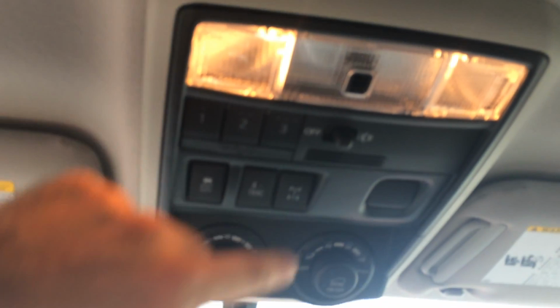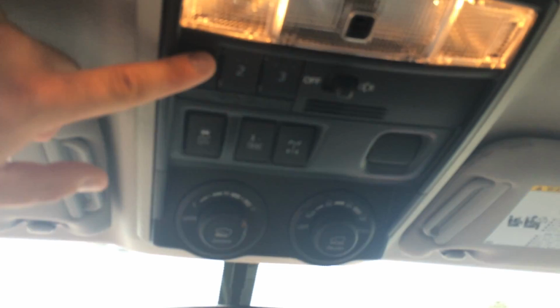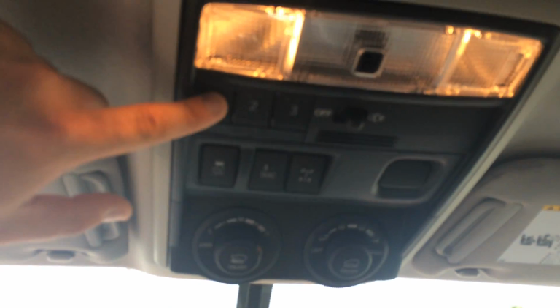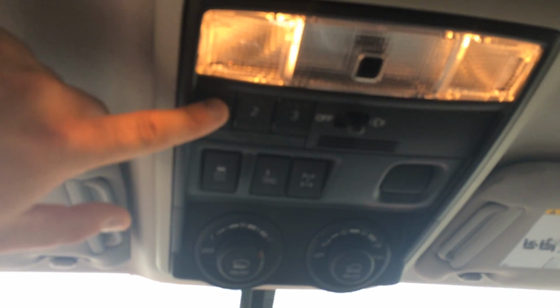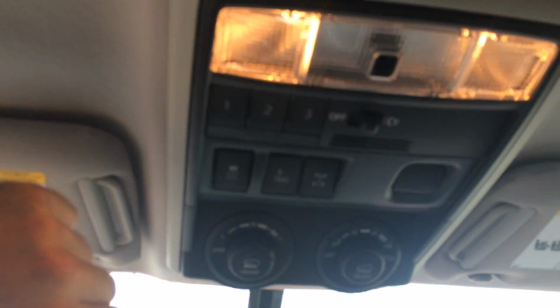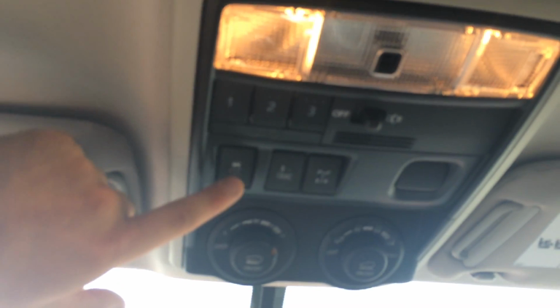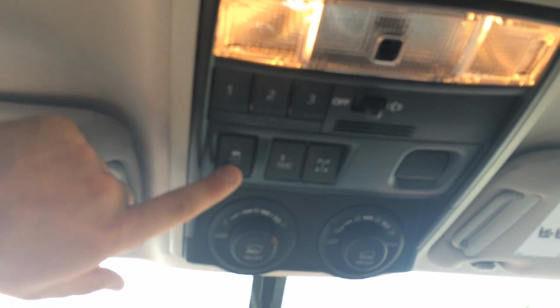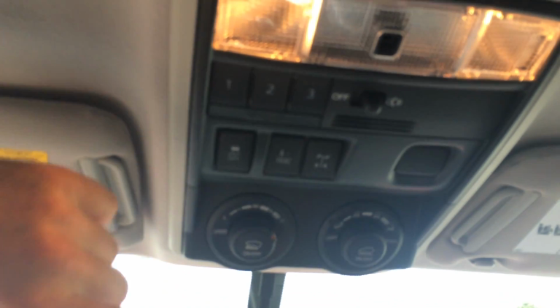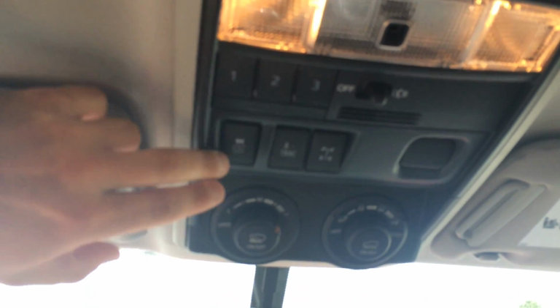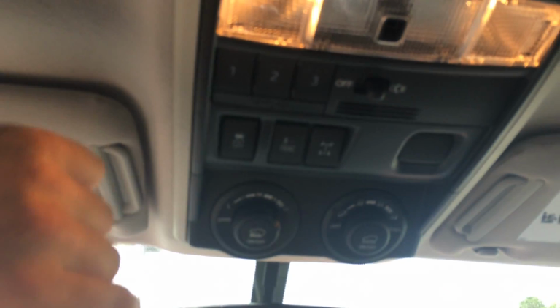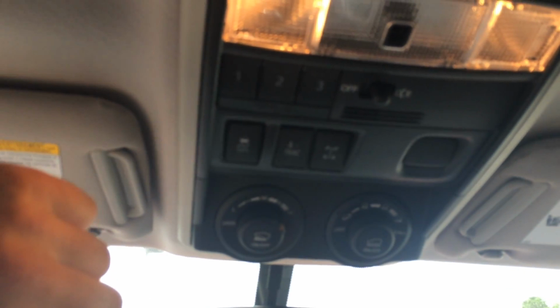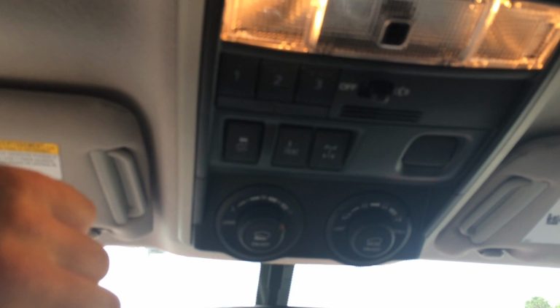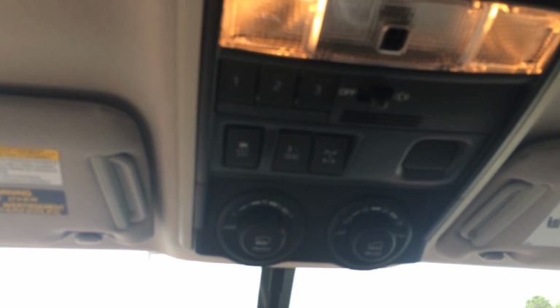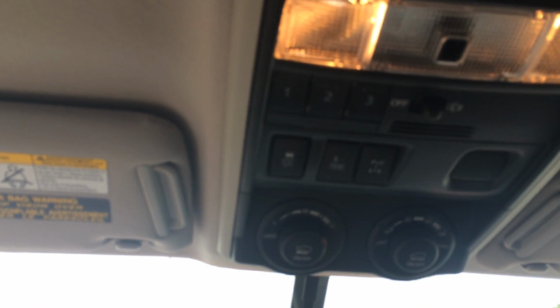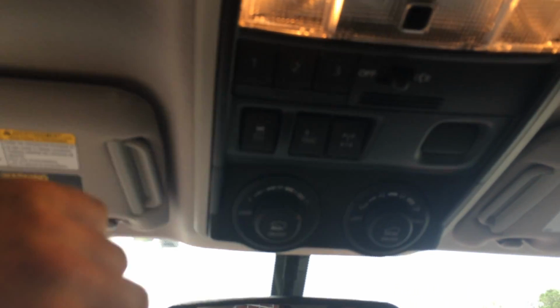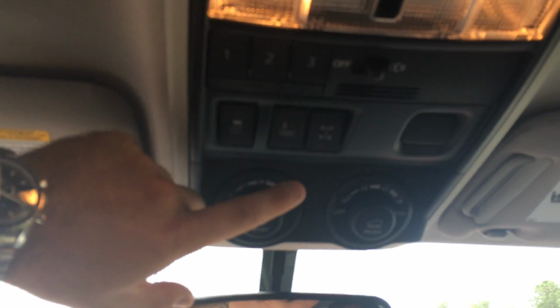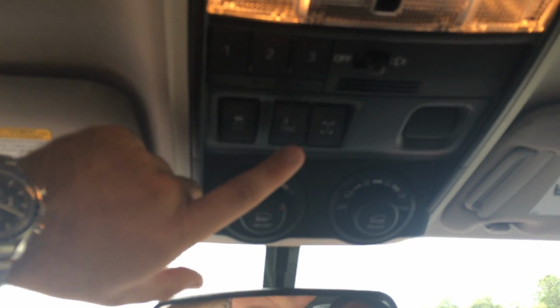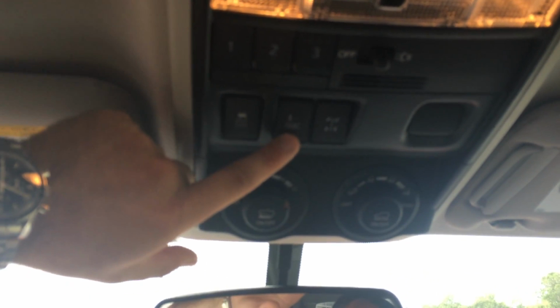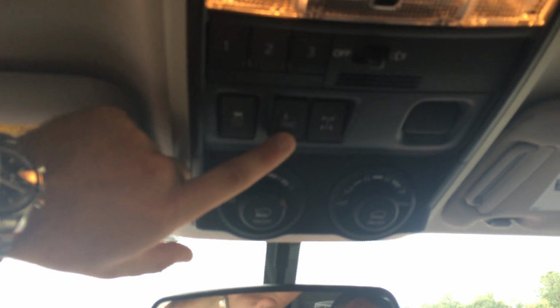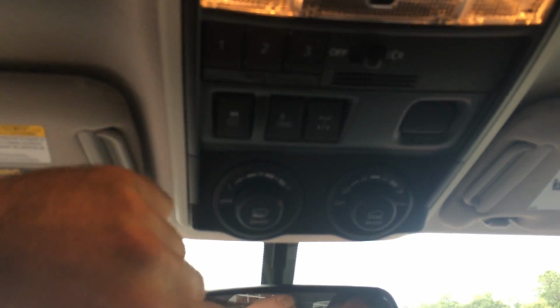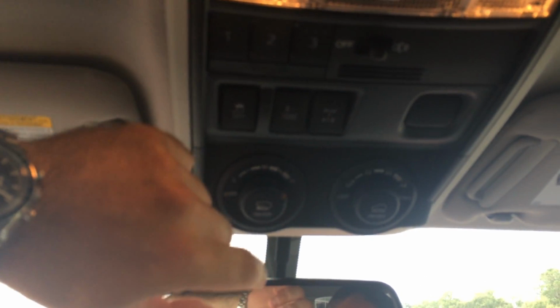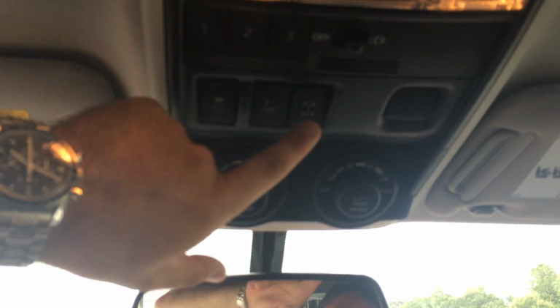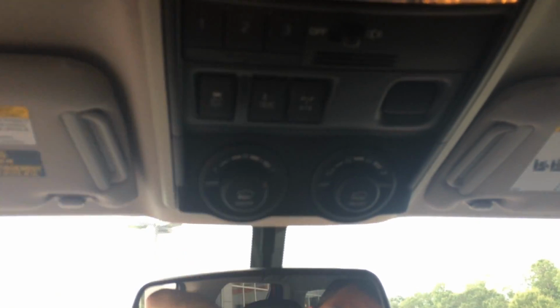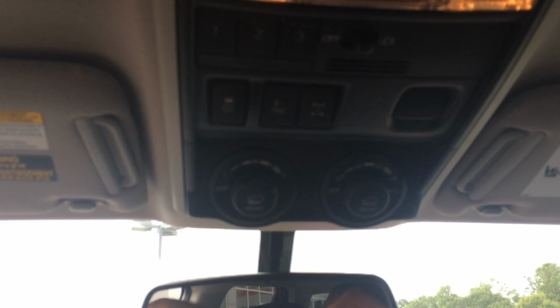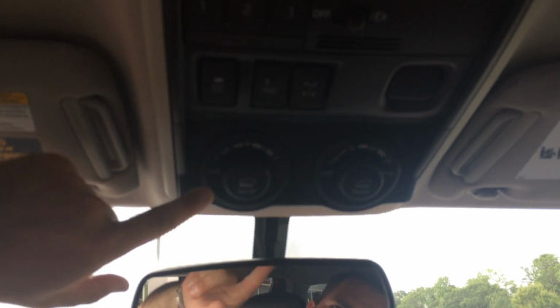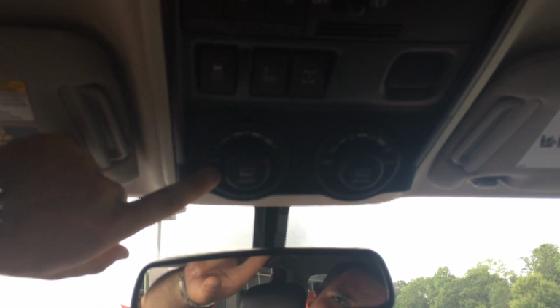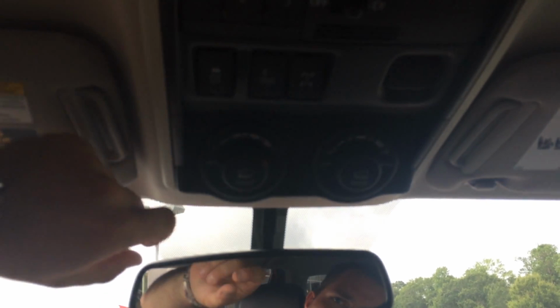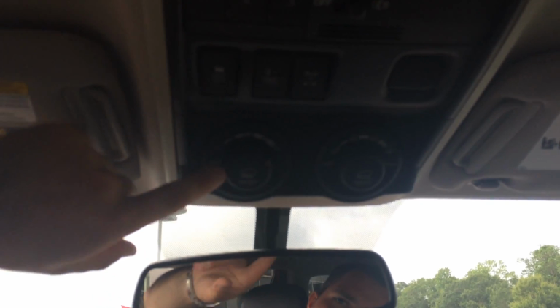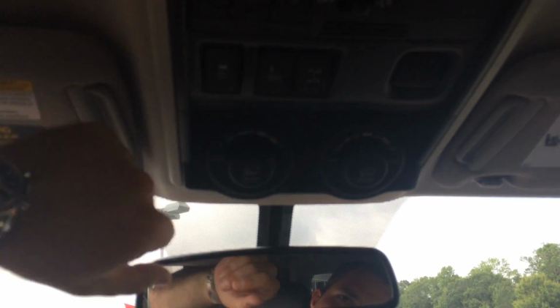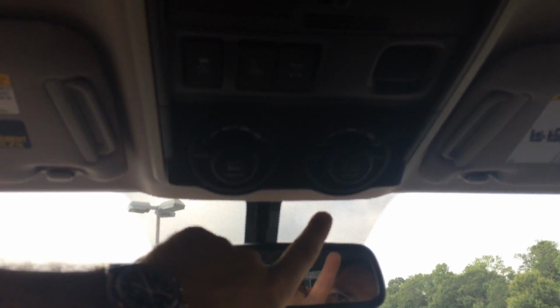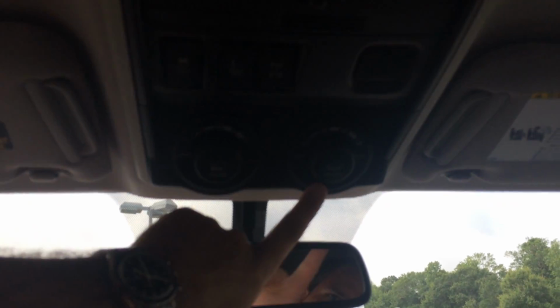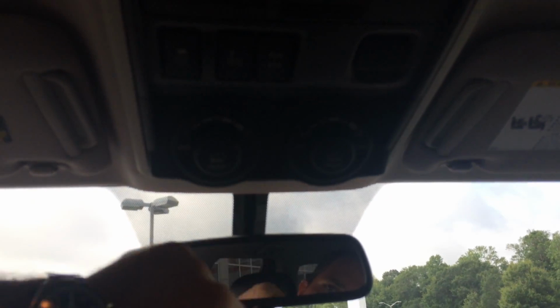Up here you have a three-button garage door opener. This is your traction on and off — no worries when you turn that unless you go really off-road. Active traction control, rear differential lock, crawl control, and multi-terrain select.